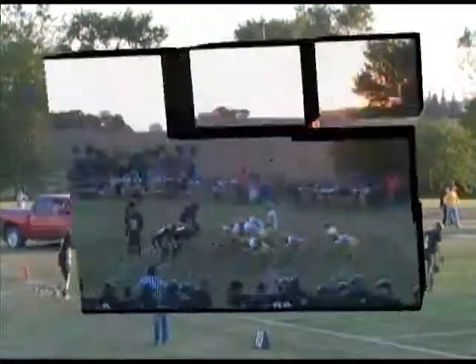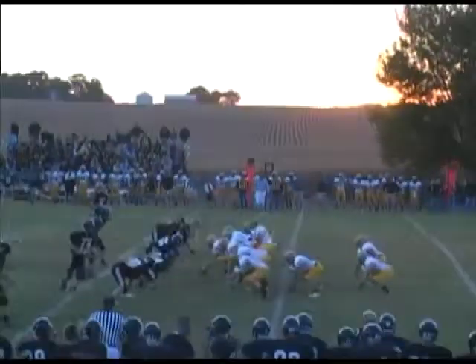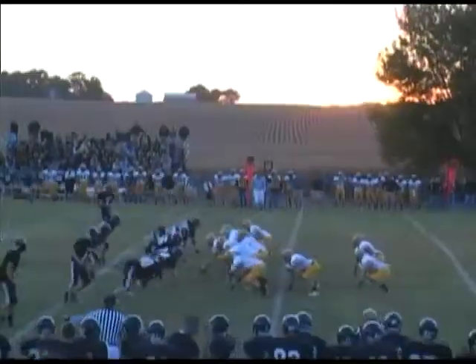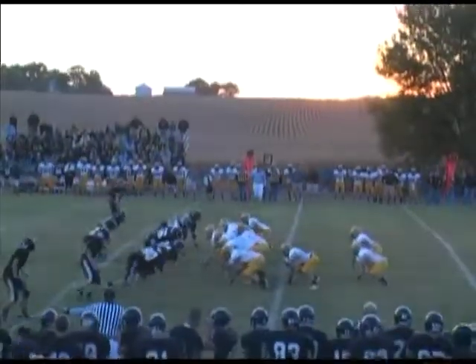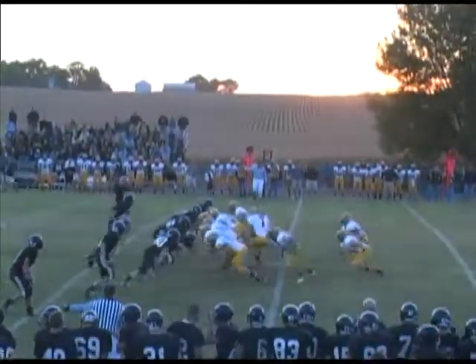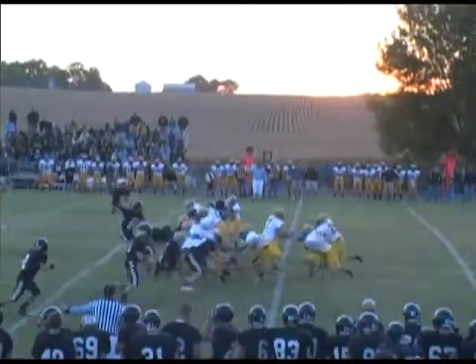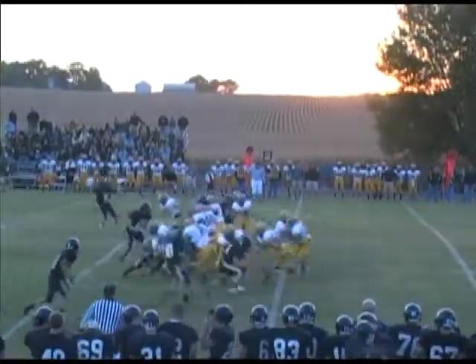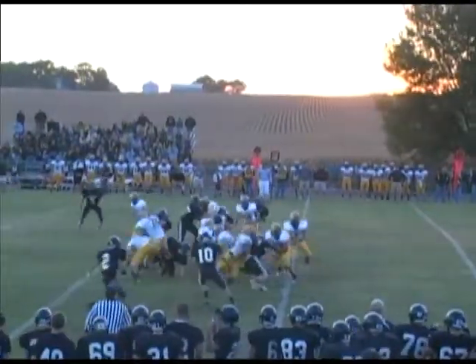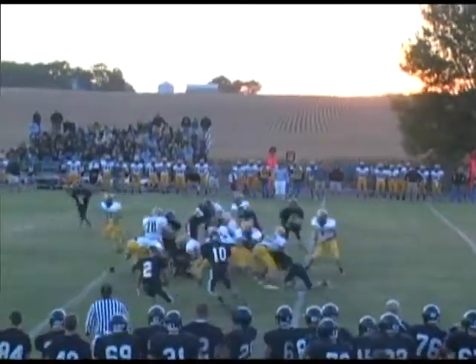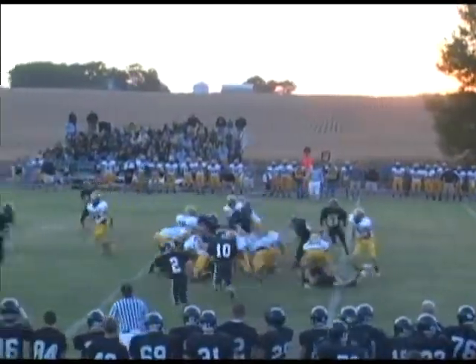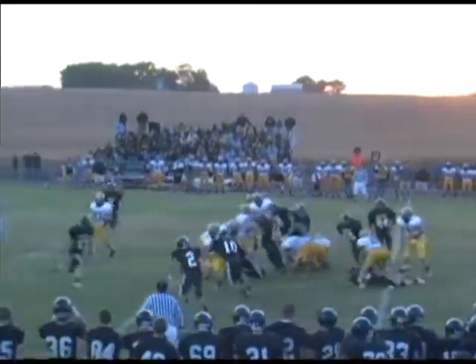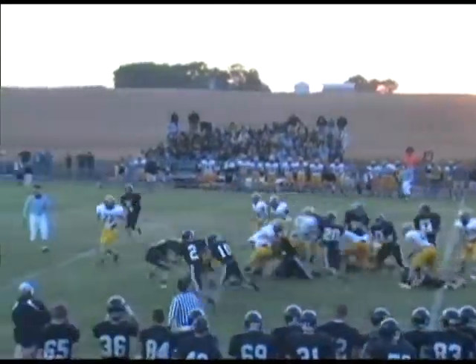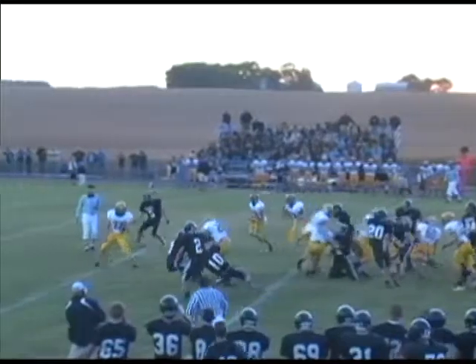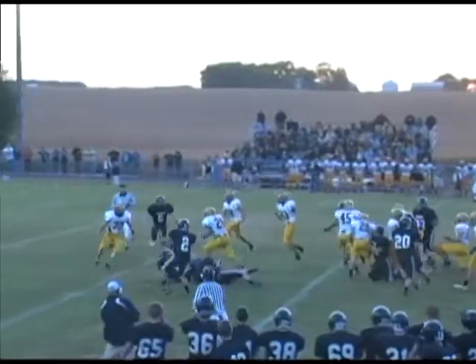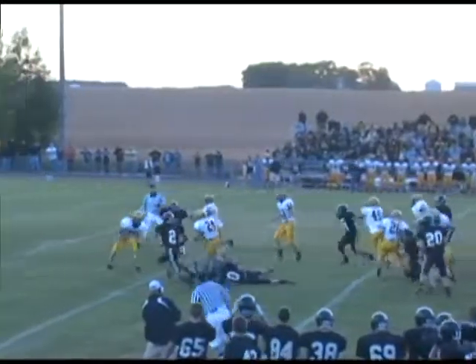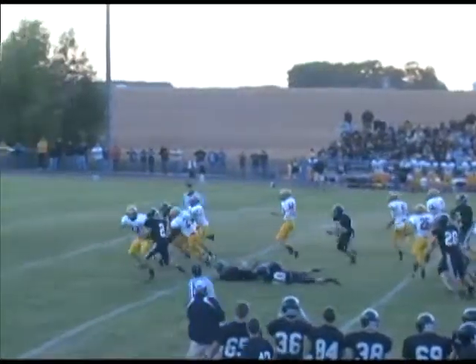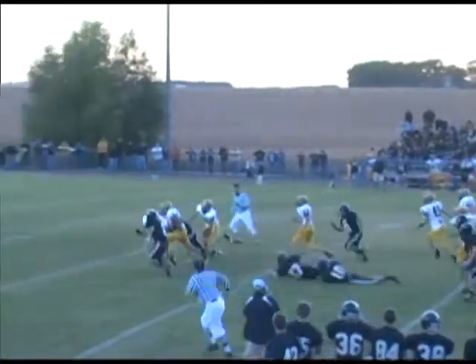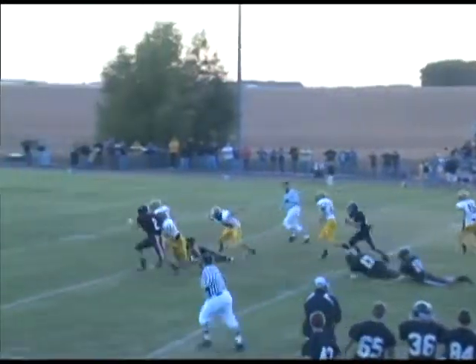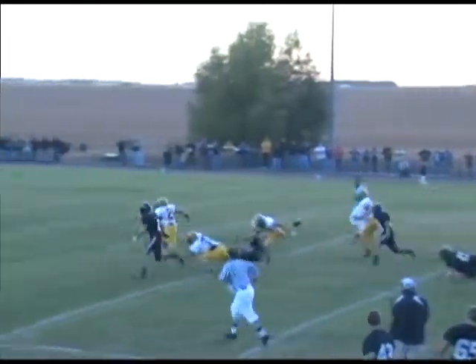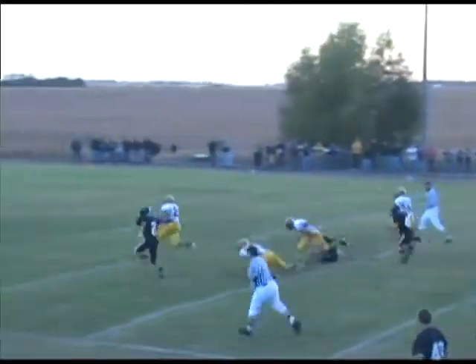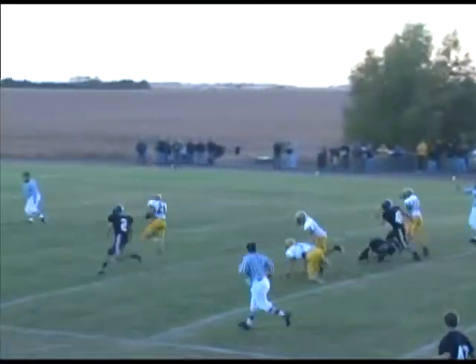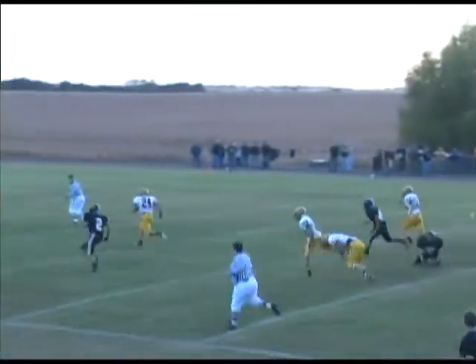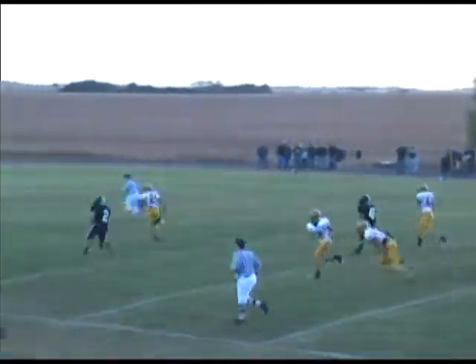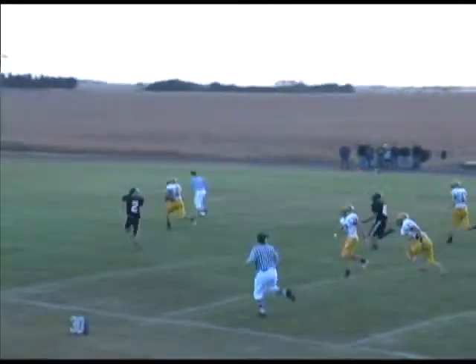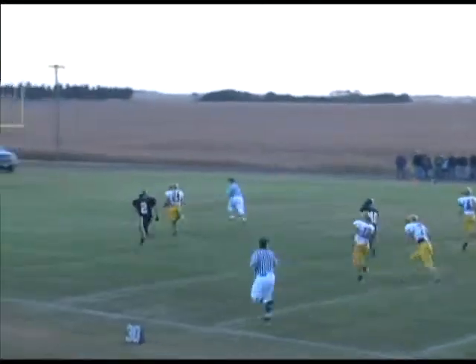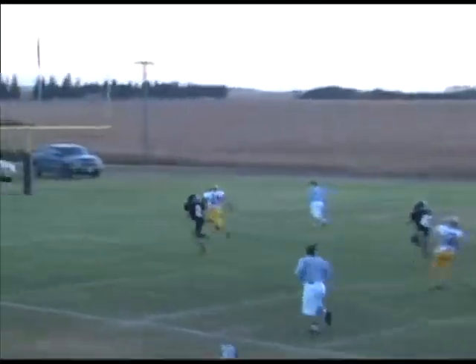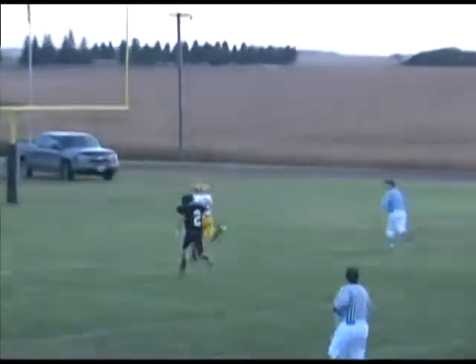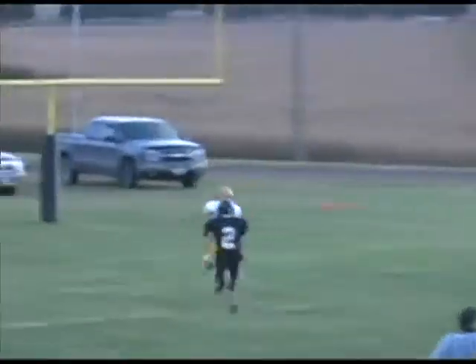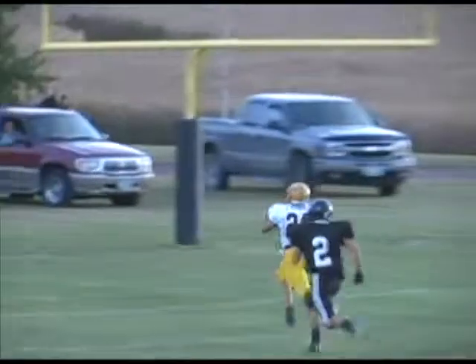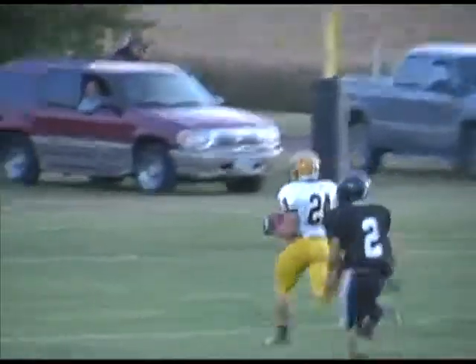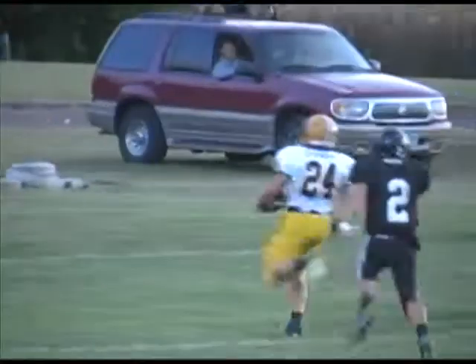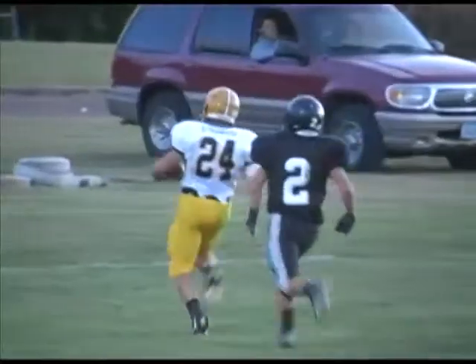Here come the E-hawks again to the line in an A-formation. Again it's Willick — first down and more. He runs over a man, now he's free. He's at the 30, the 25, 20, 15, 10 — touchdown, E-hawks!